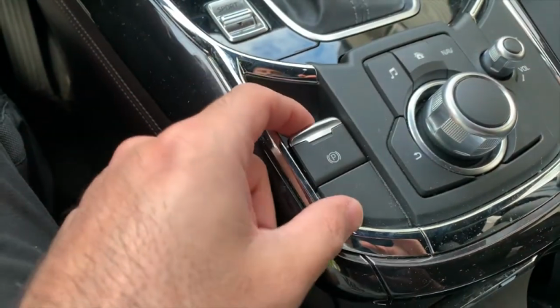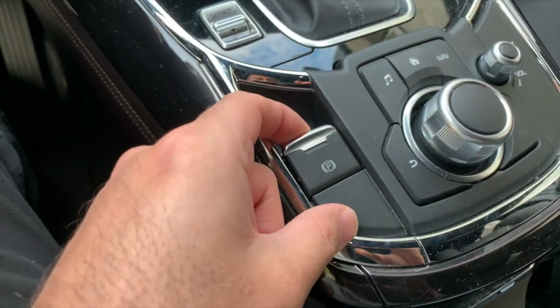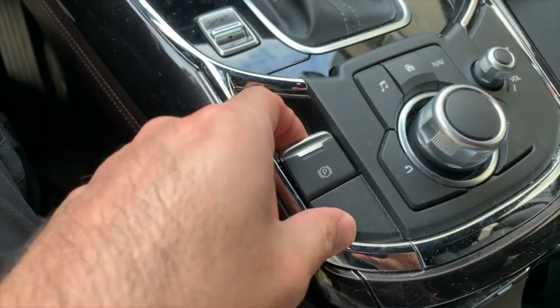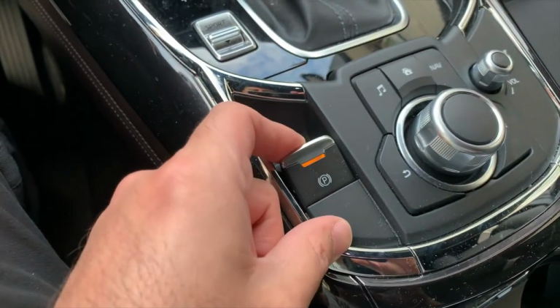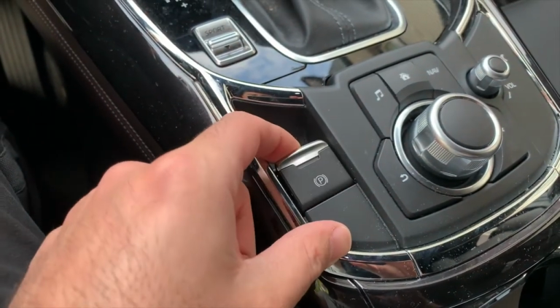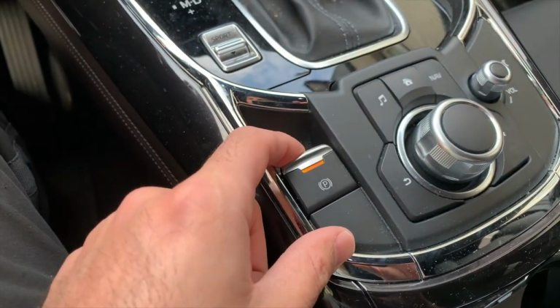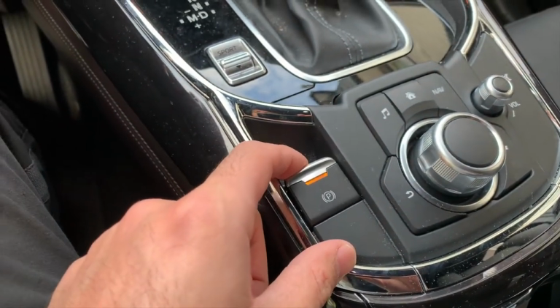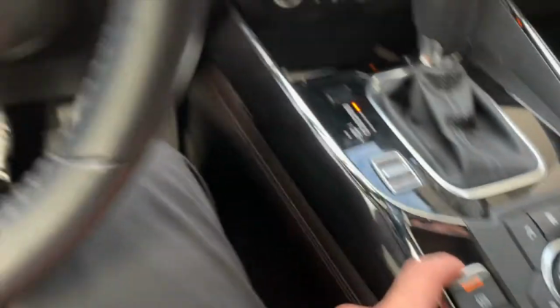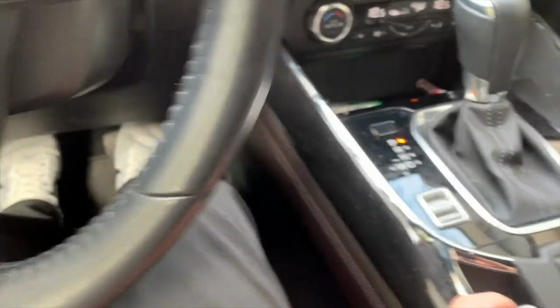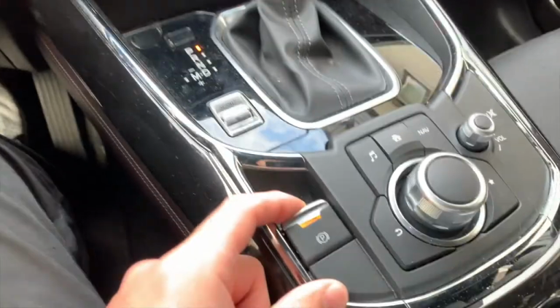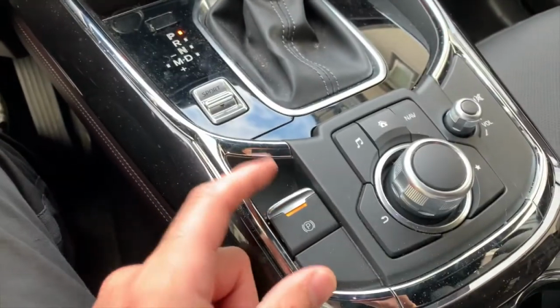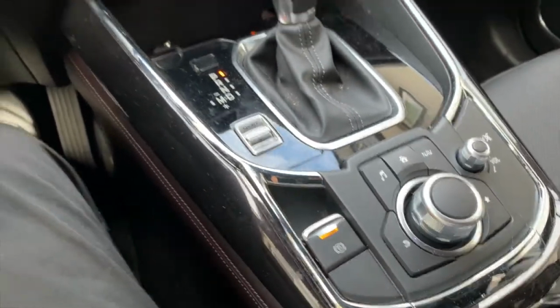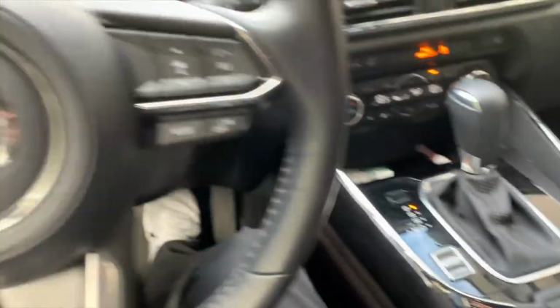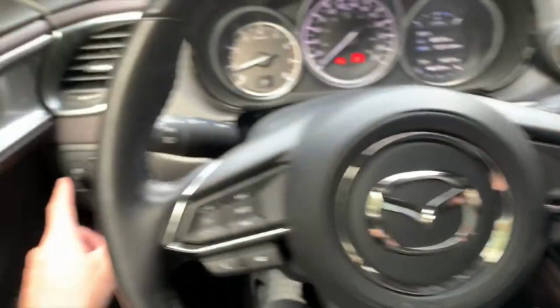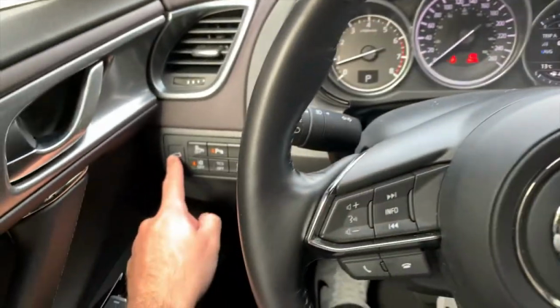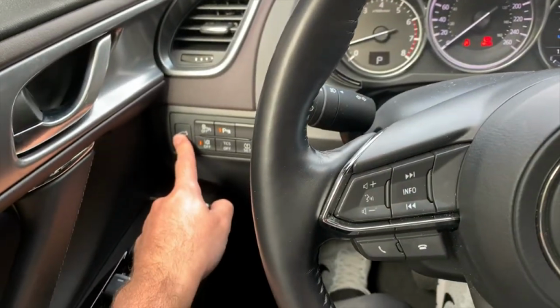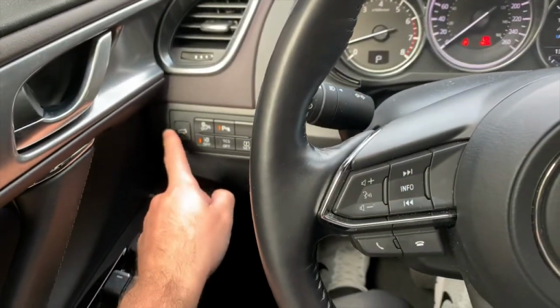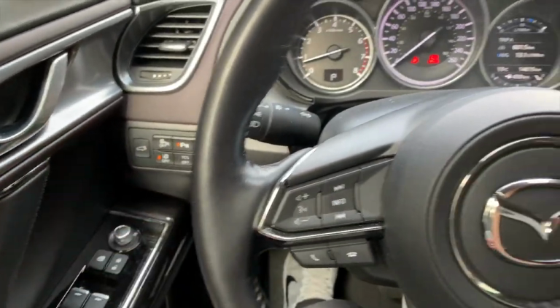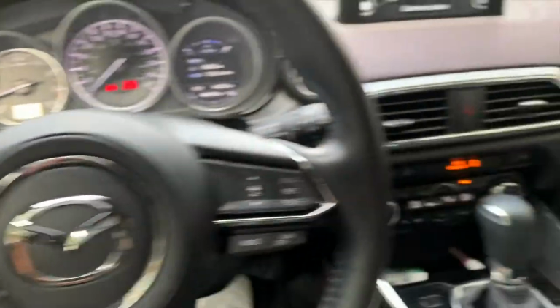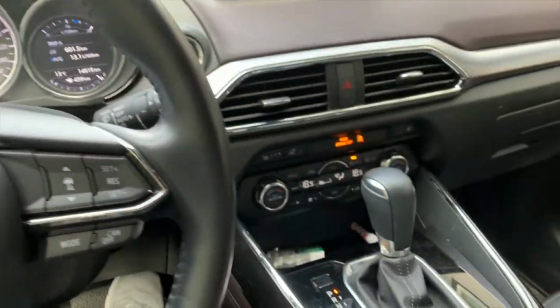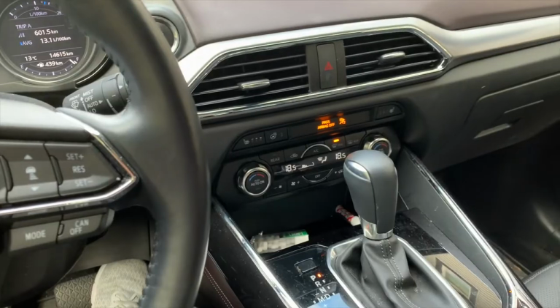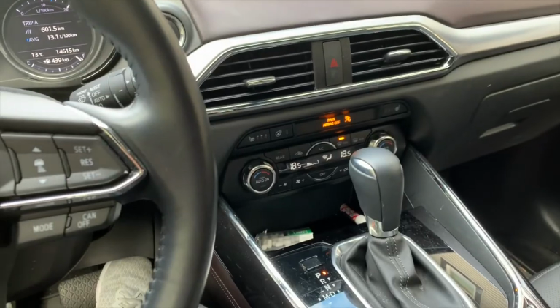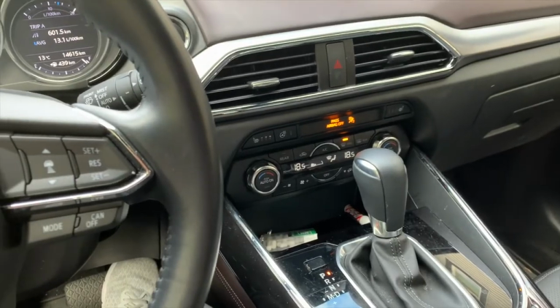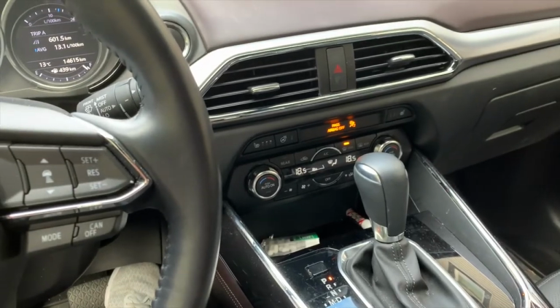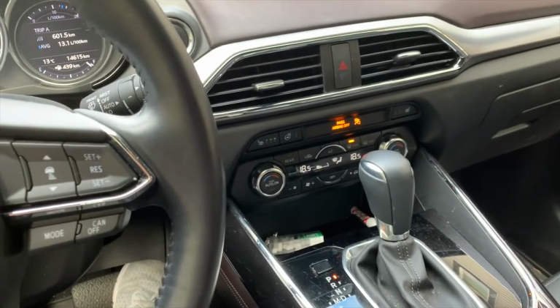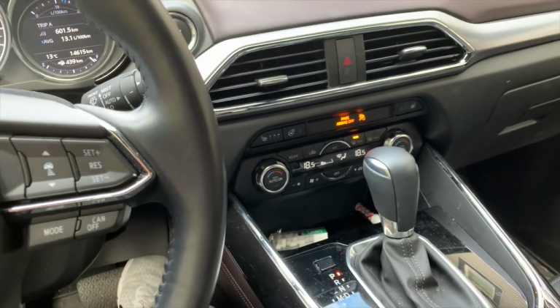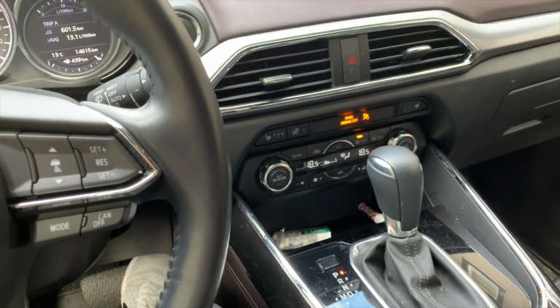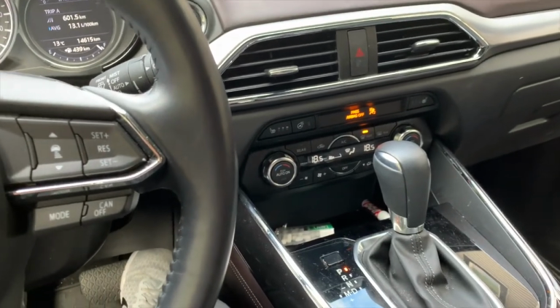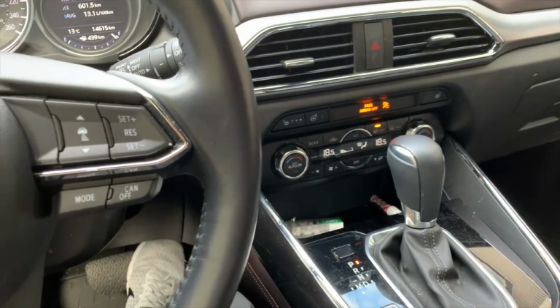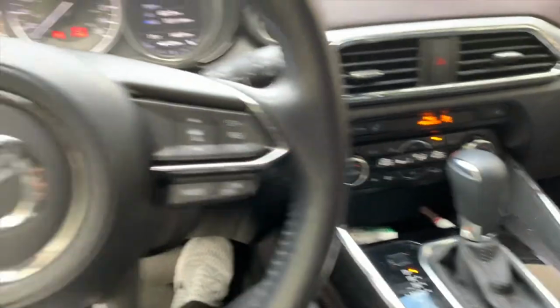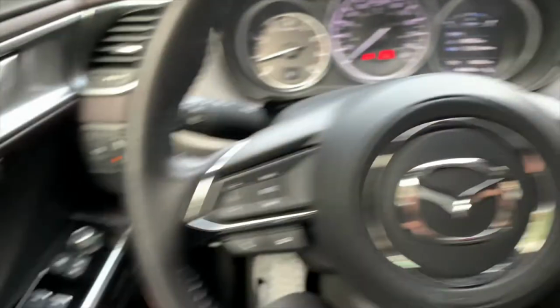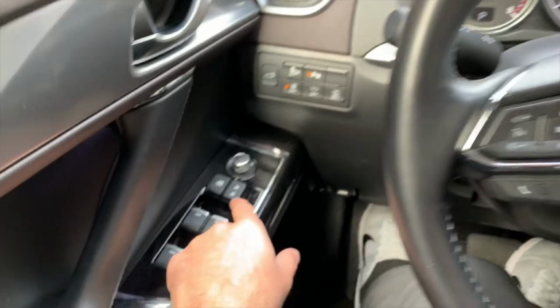One thing to try first is pulling your parking brake up — obviously make sure your foot is on the brake before you do that. But if you press the hatch again and it still doesn't work, it's because your settings are configured to lock all doors while the car is moving.